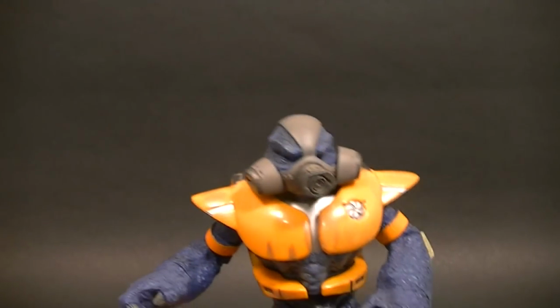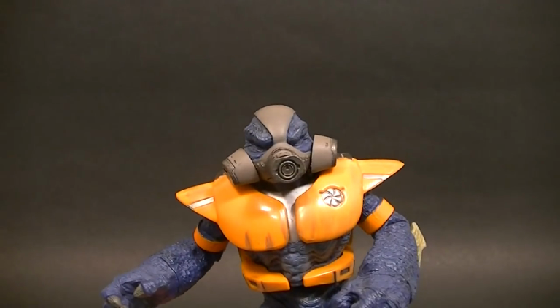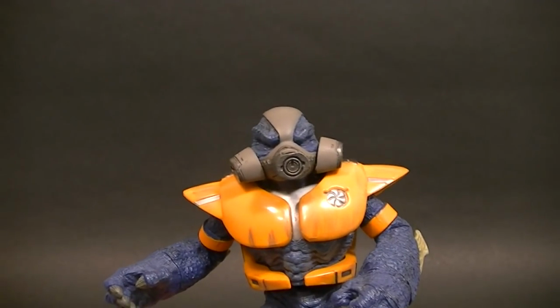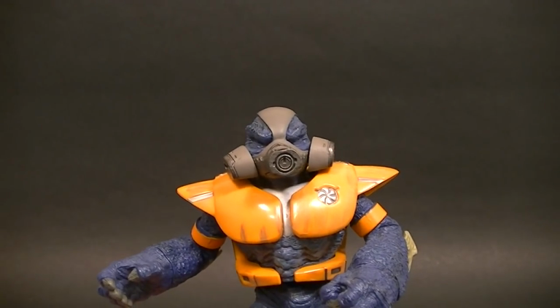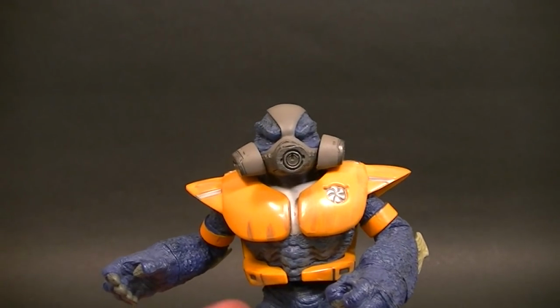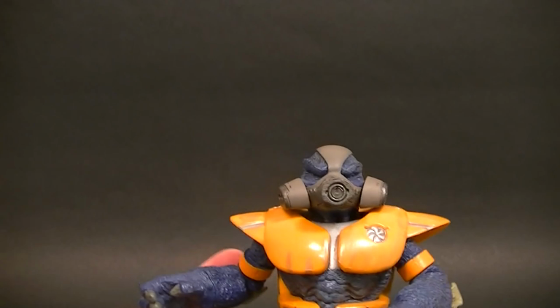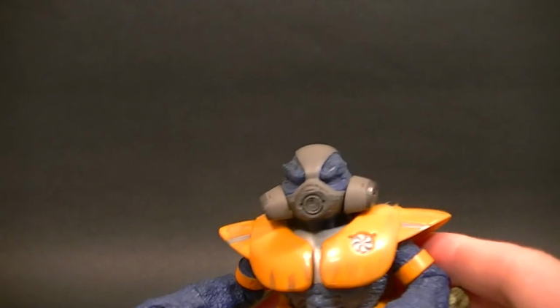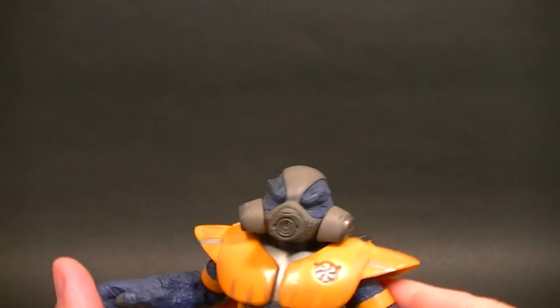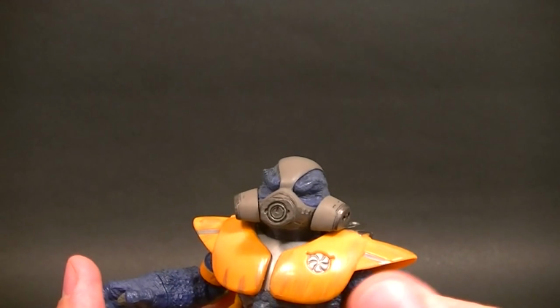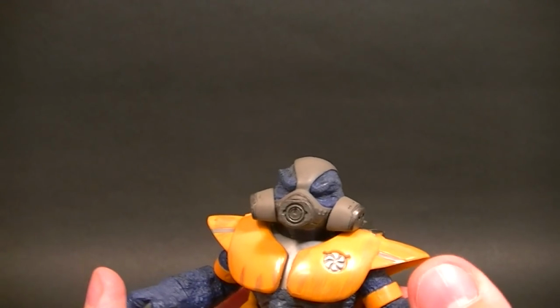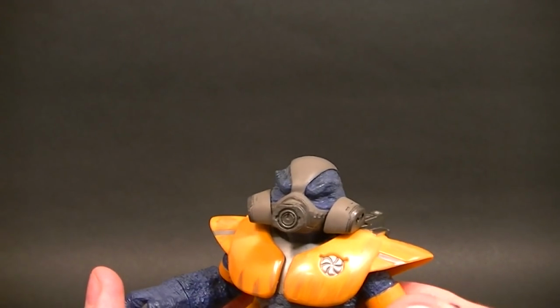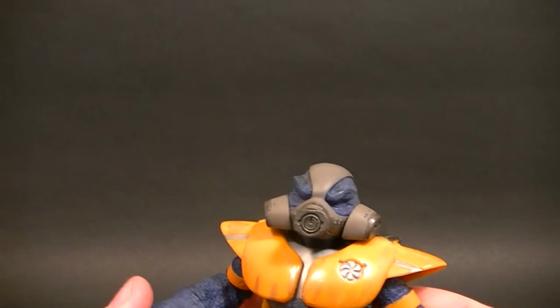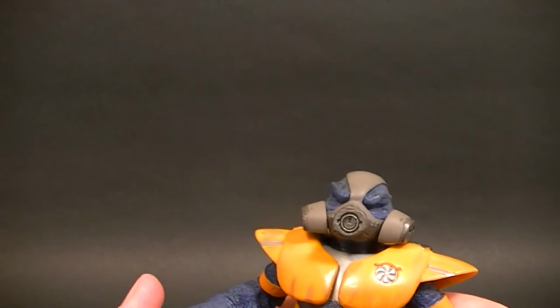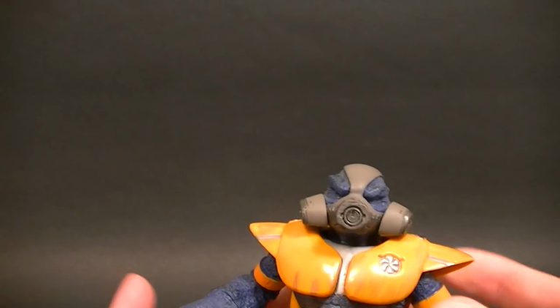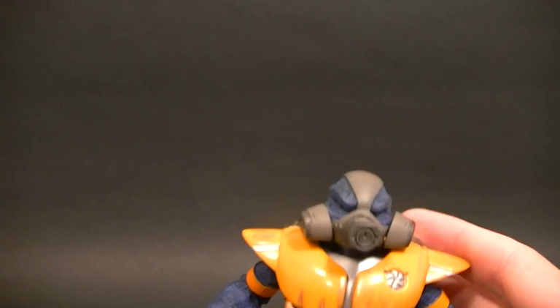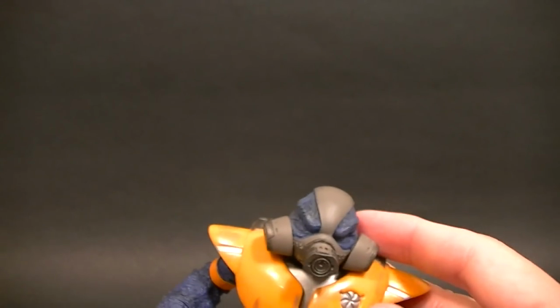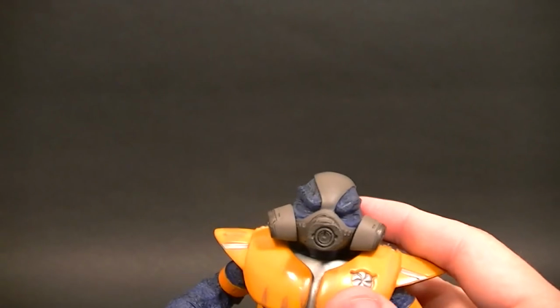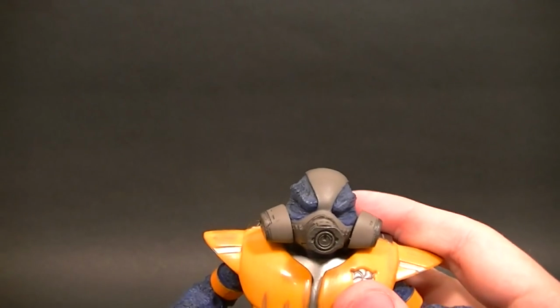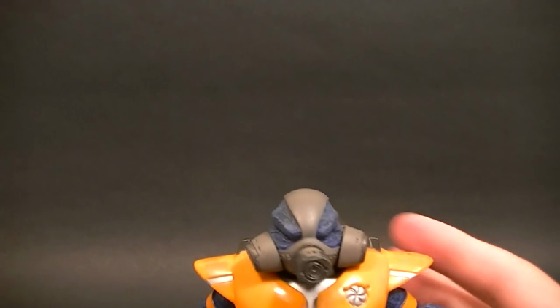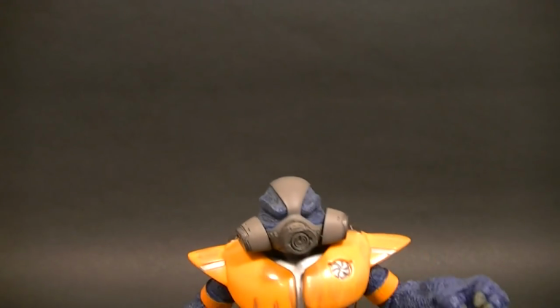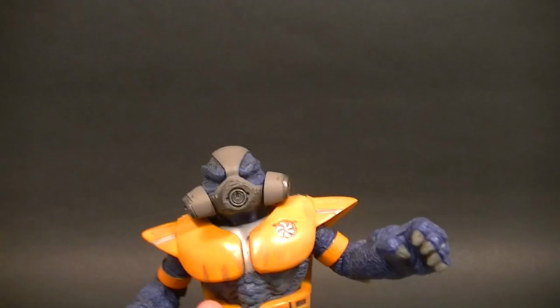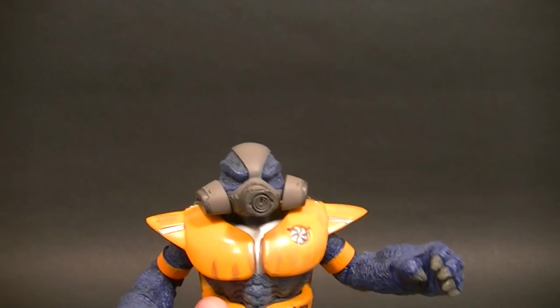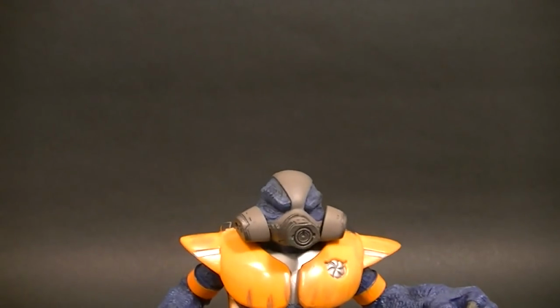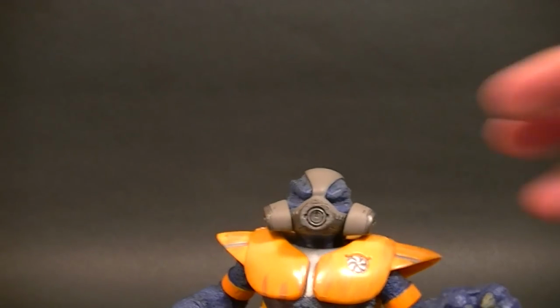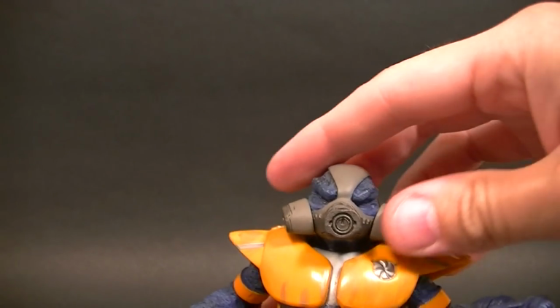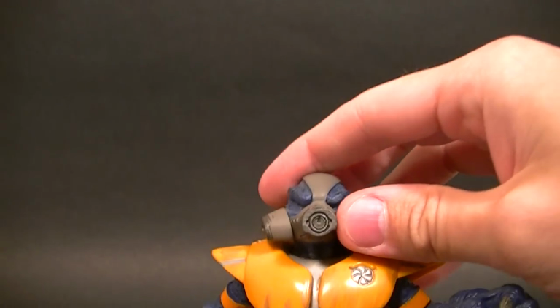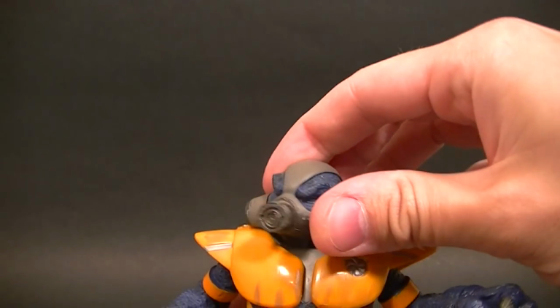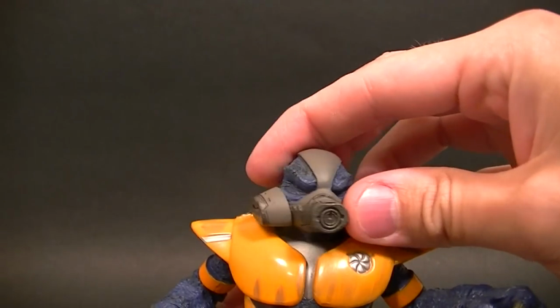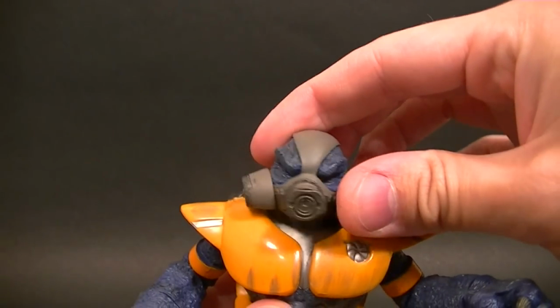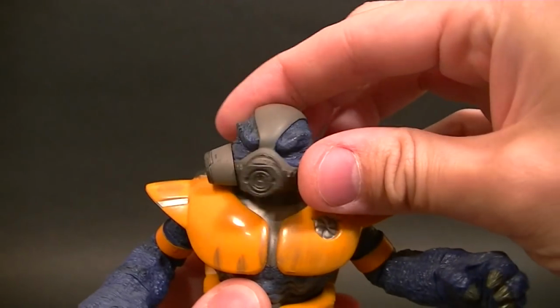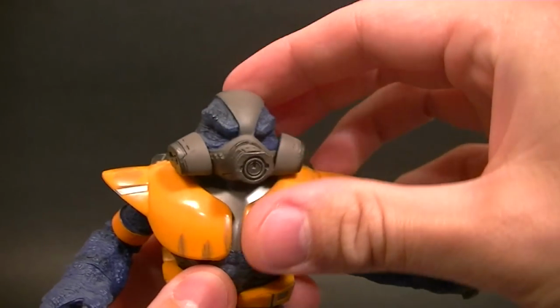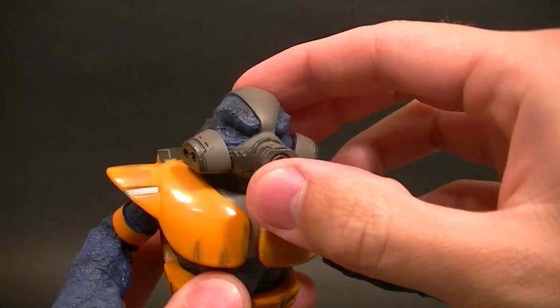Overall it's a very nice looking figure — not great, but definitely for the price point when it came out, and even for what you can get it for nowadays, it's still a pretty solid figure.